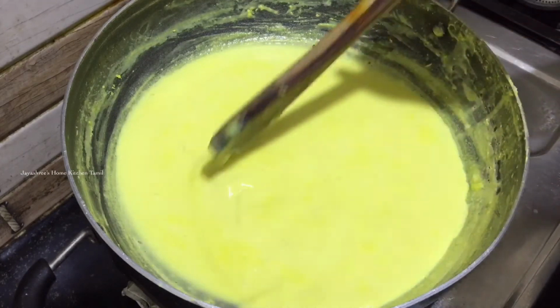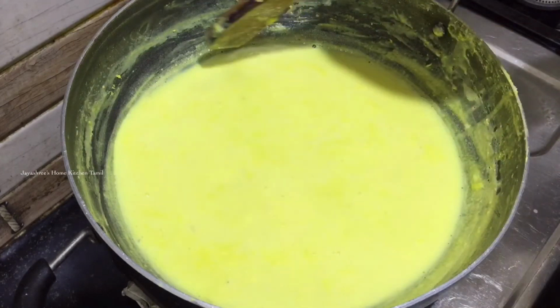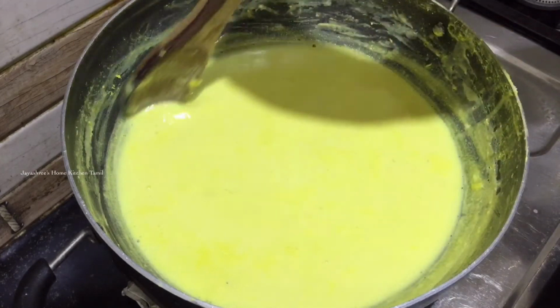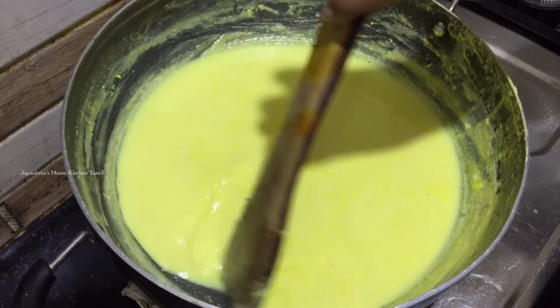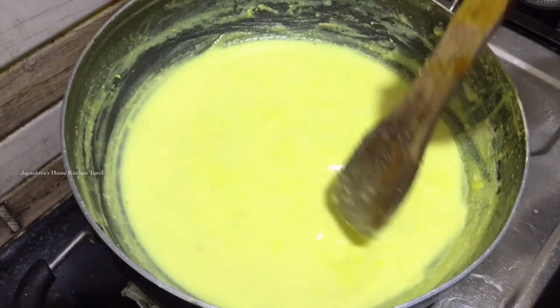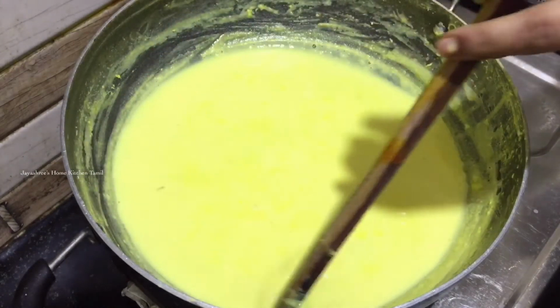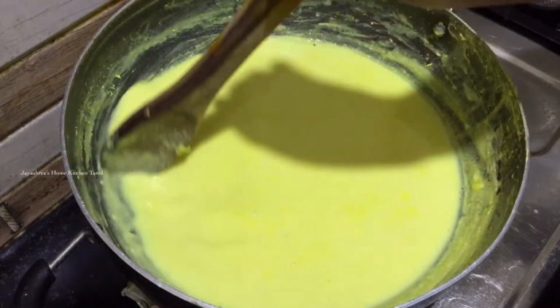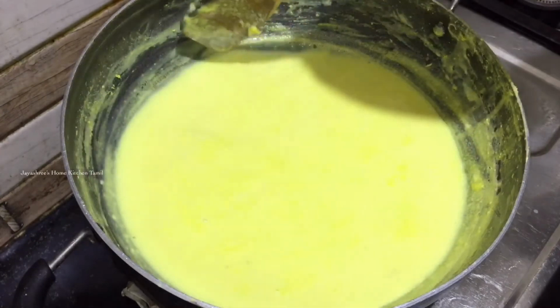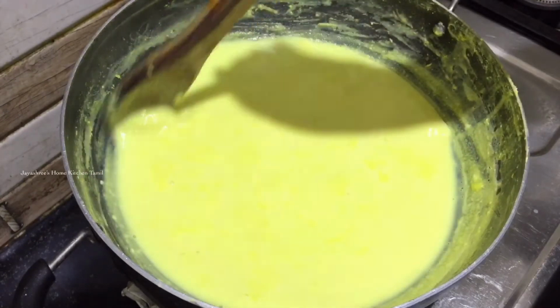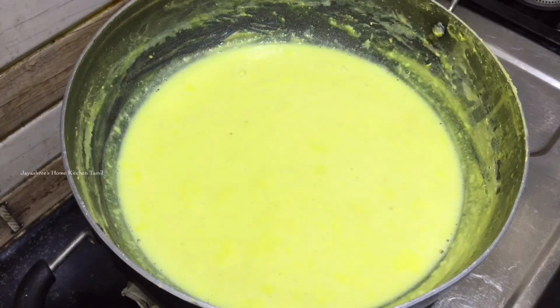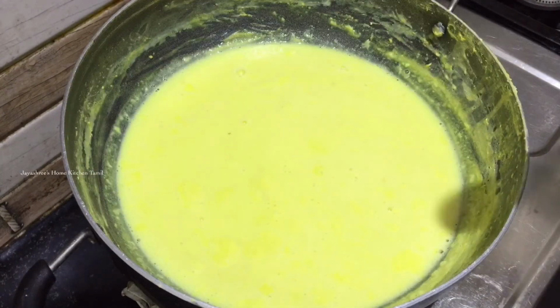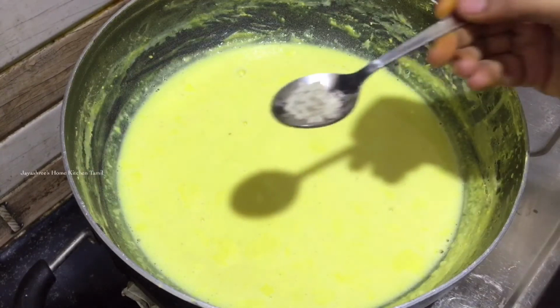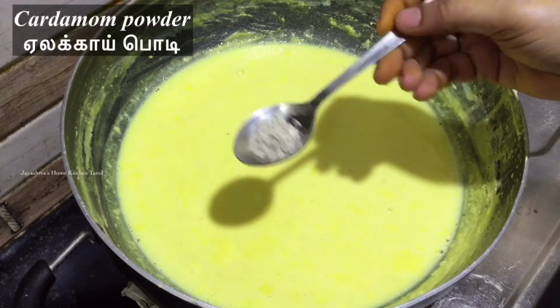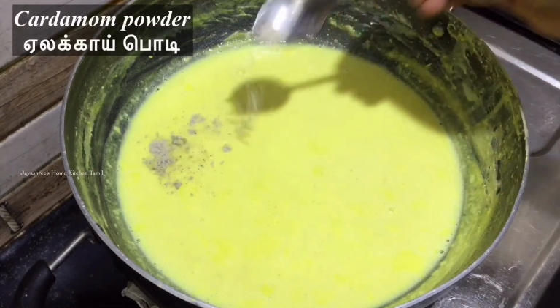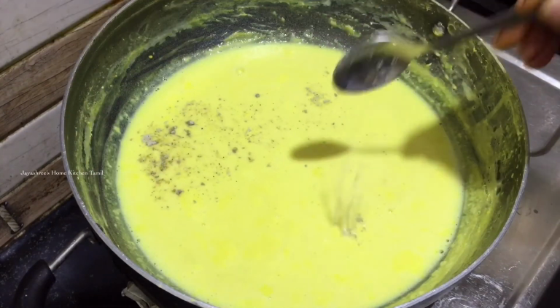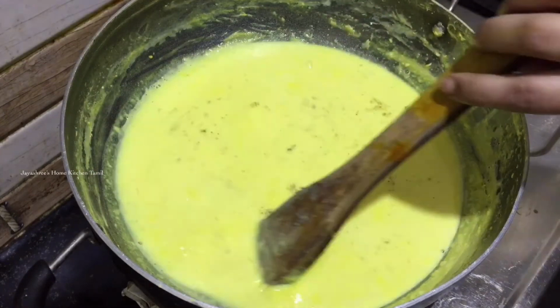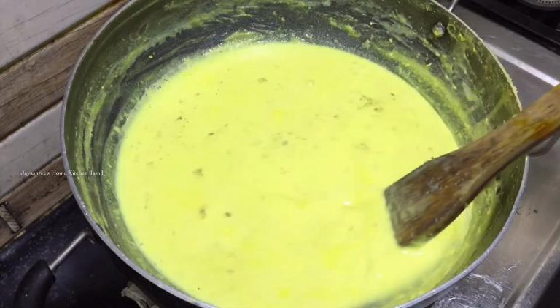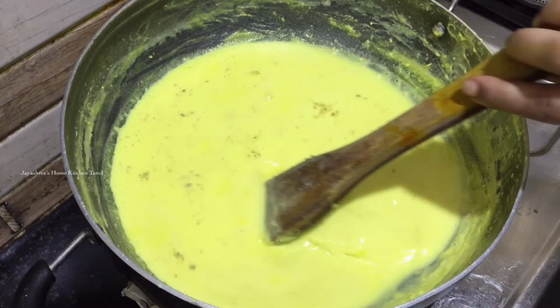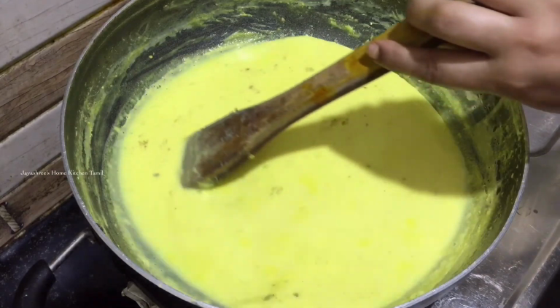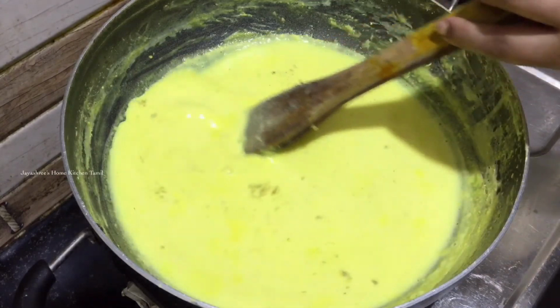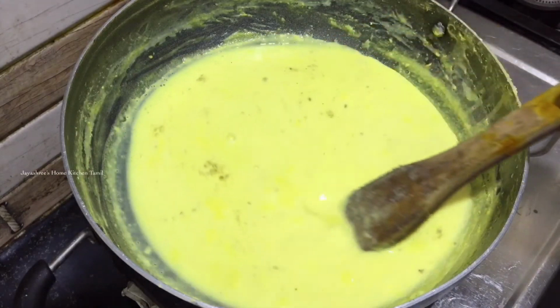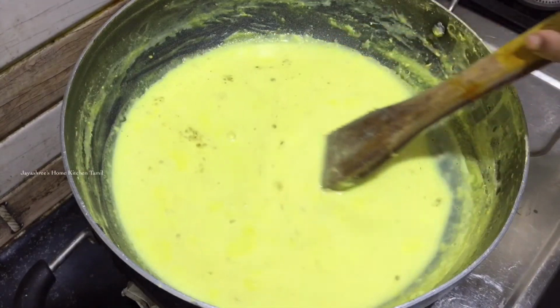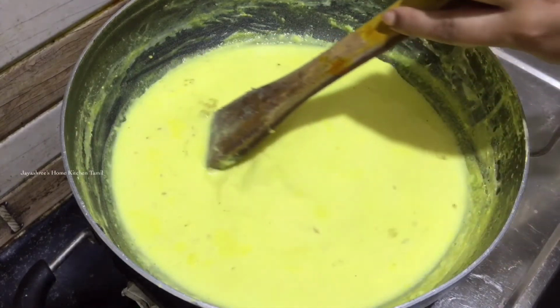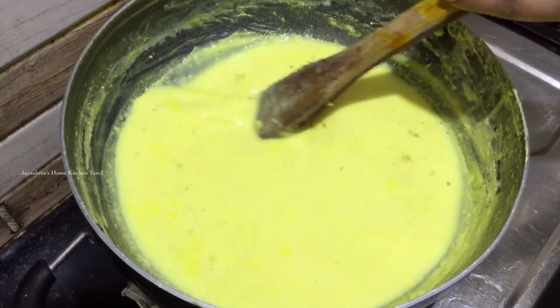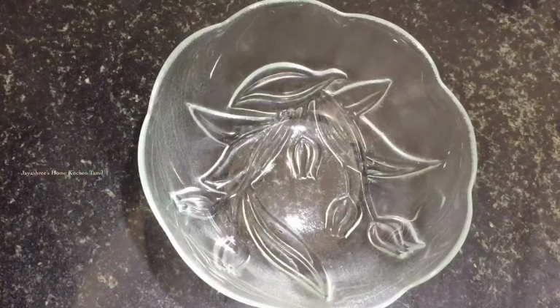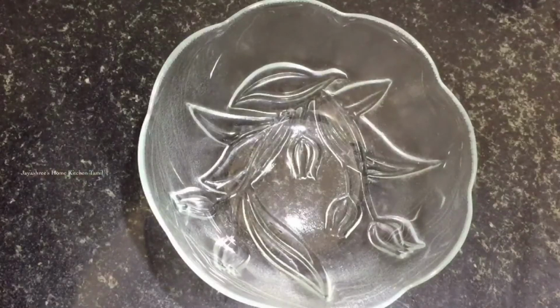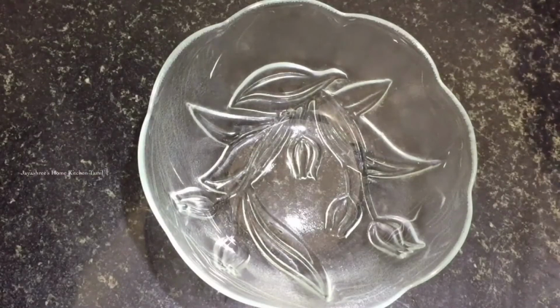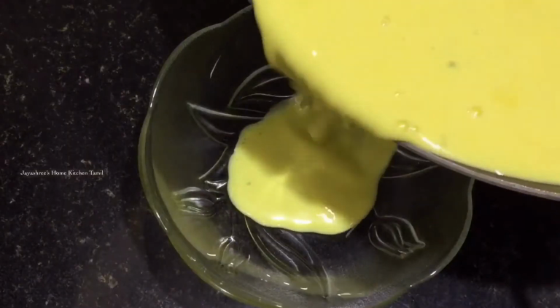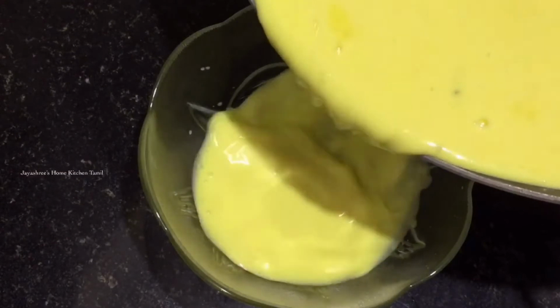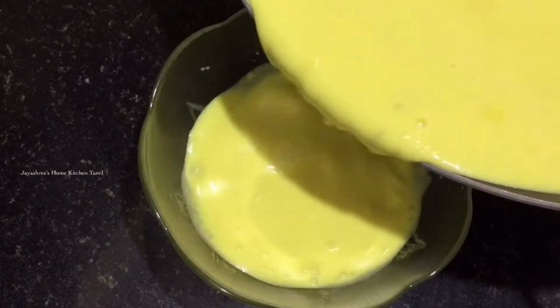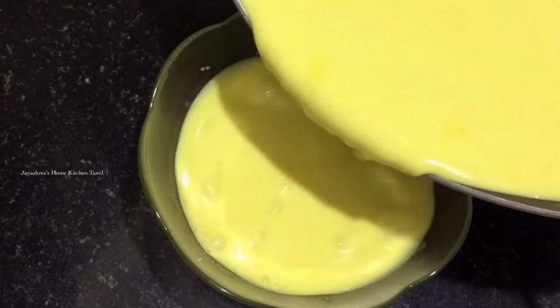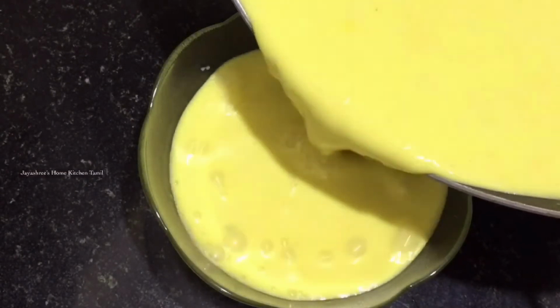Let's add half a cup of sugar. Add 1 spoon of aleka powder and mix it in. Let's mix it in a bowl and put it in the fridge.